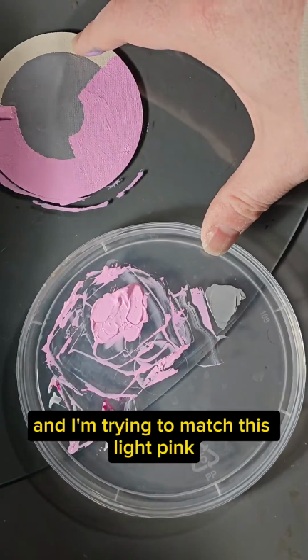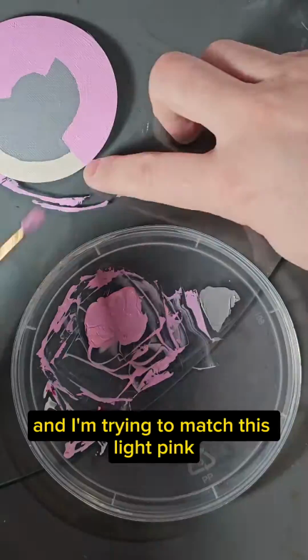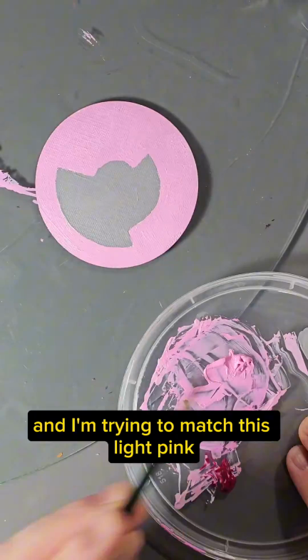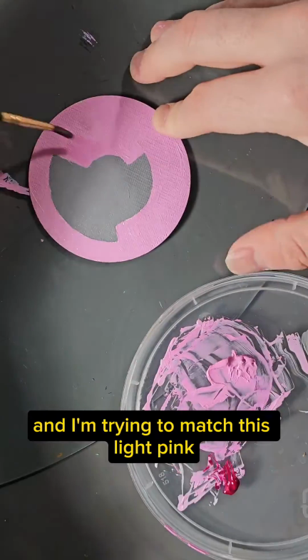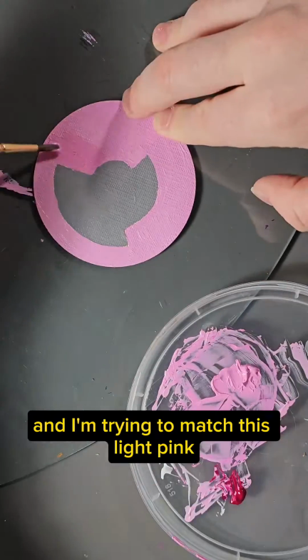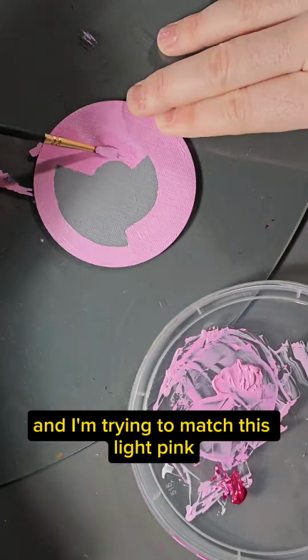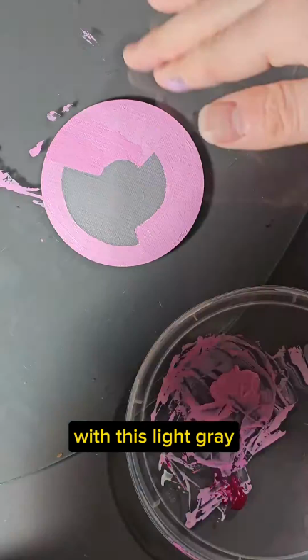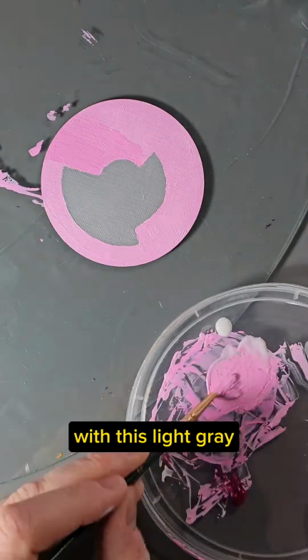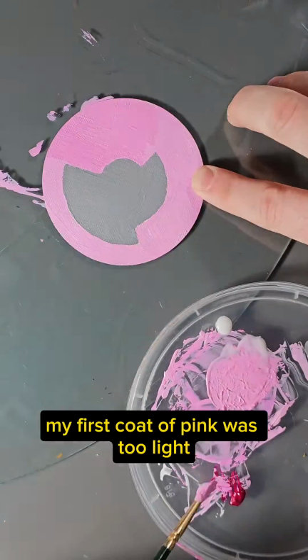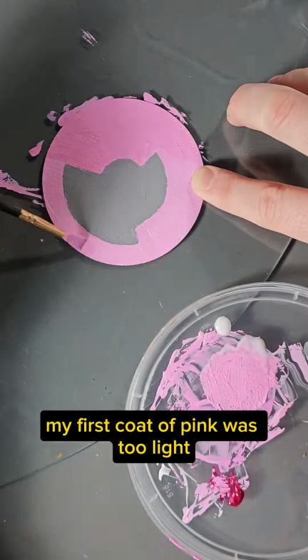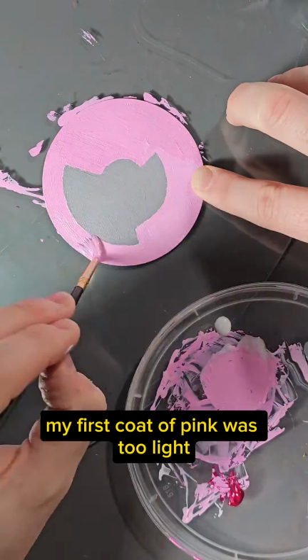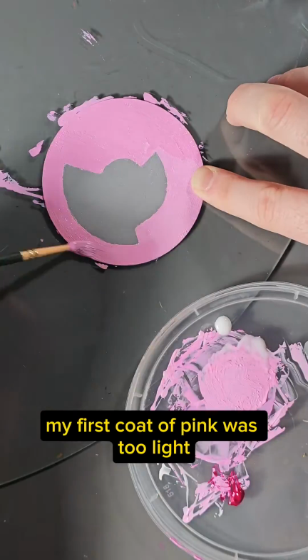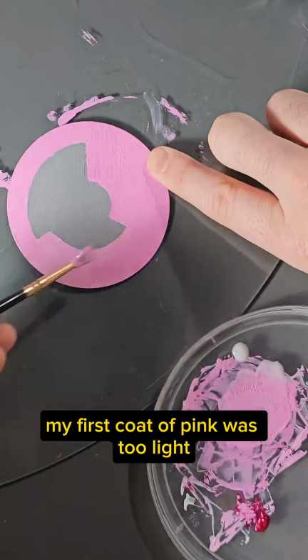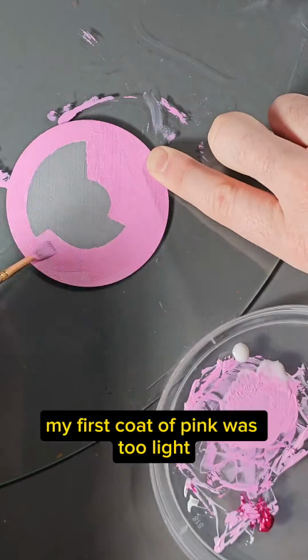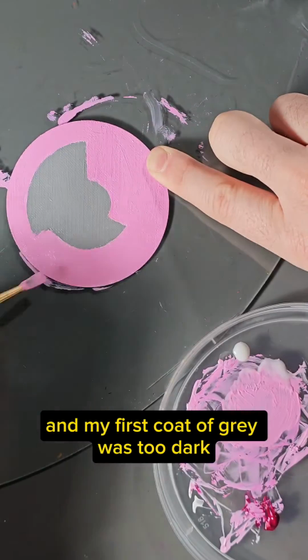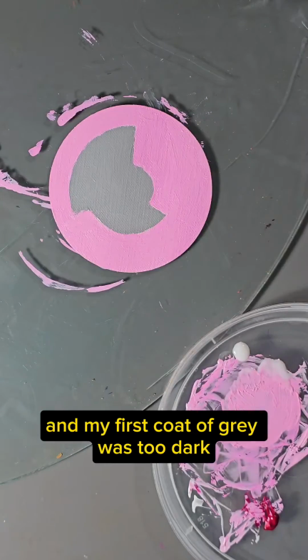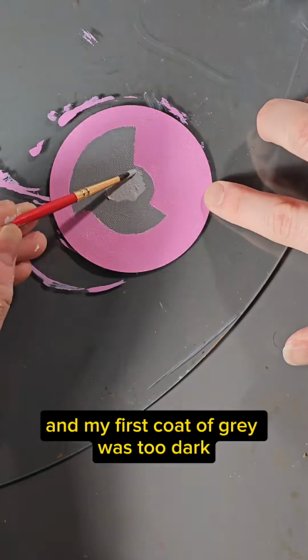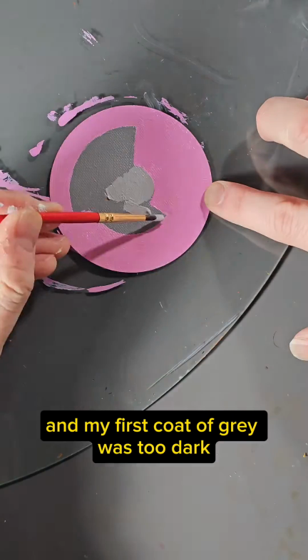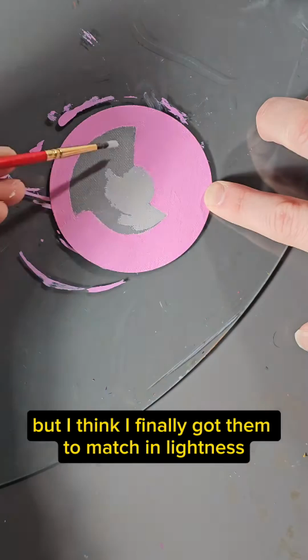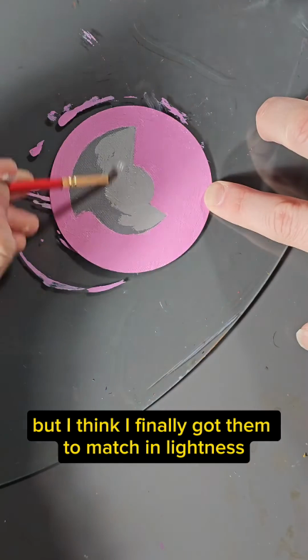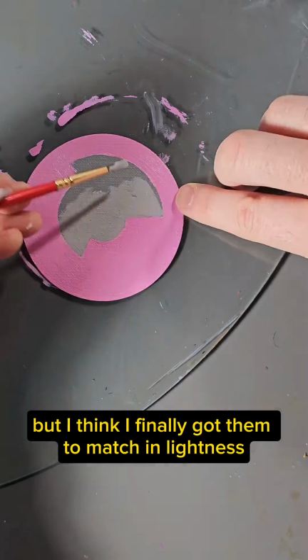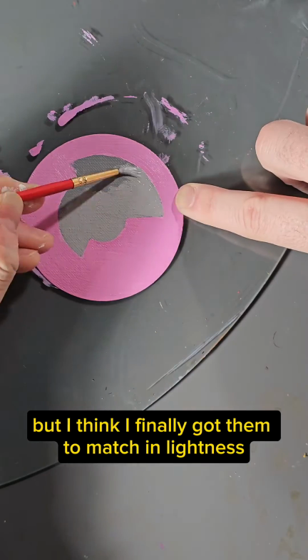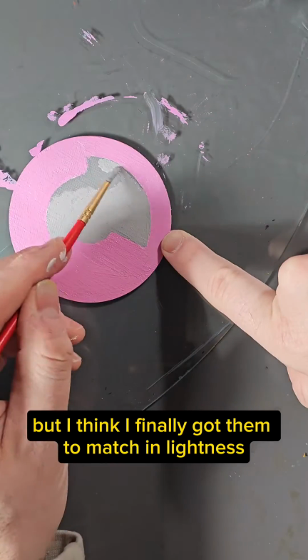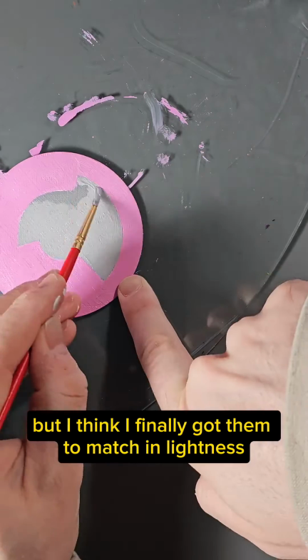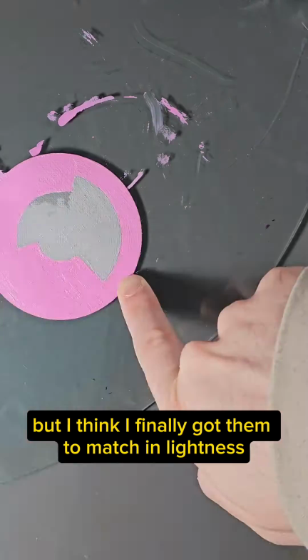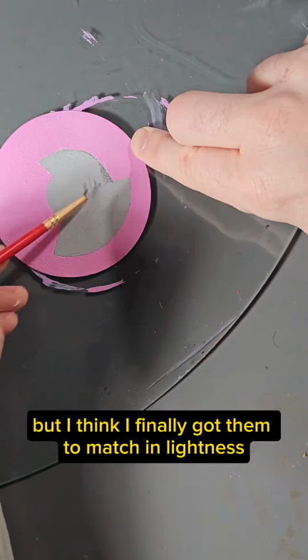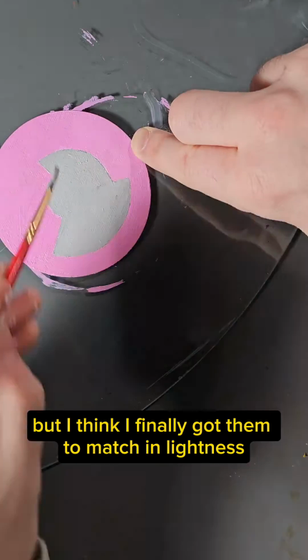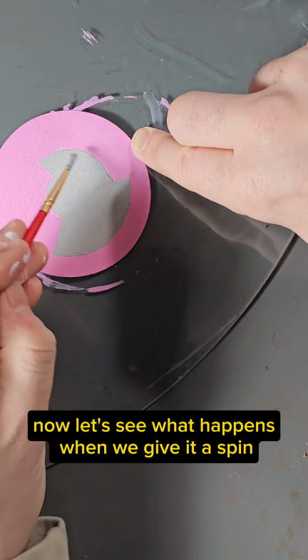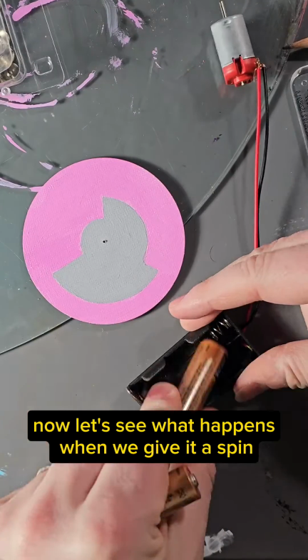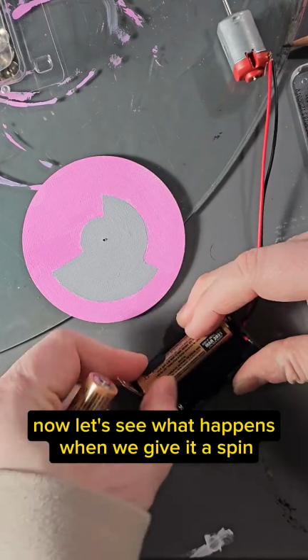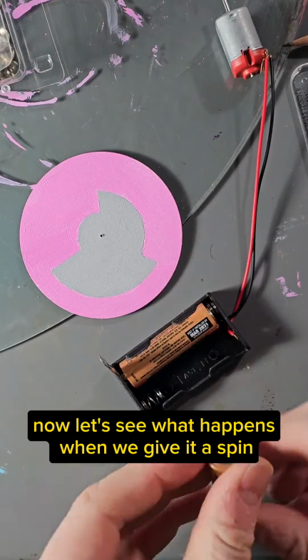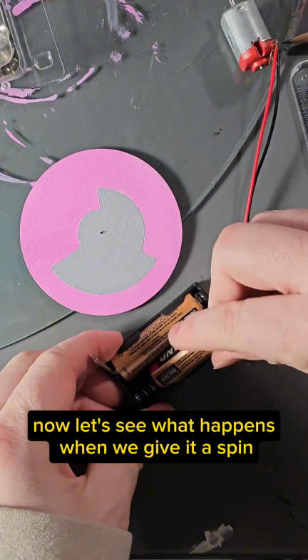I'm trying to match this light pink with this light gray. My first coat of pink was too light and my first coat of gray was too dark, but I think I finally got them to match in lightness. Now let's see what happens when we give it a spin.